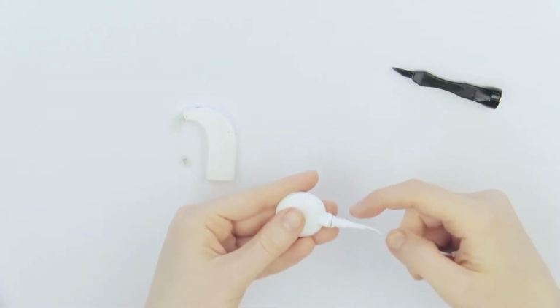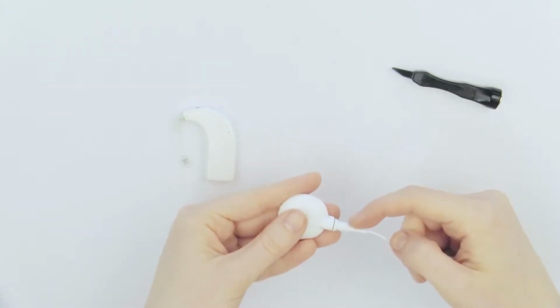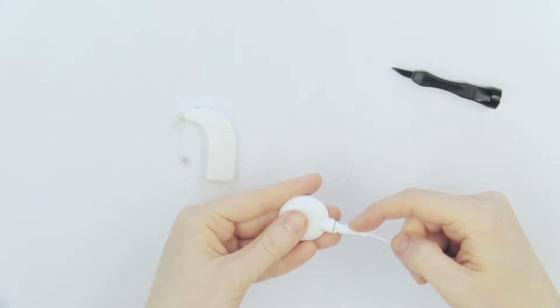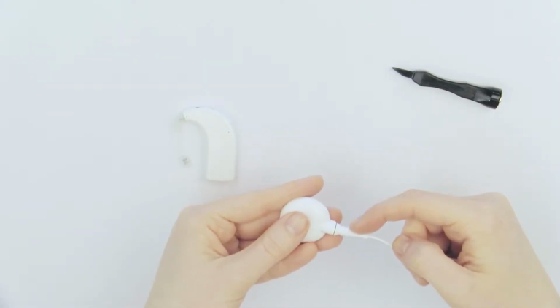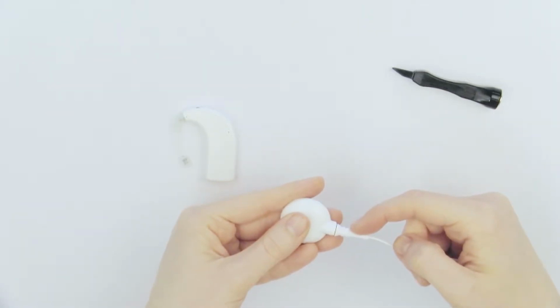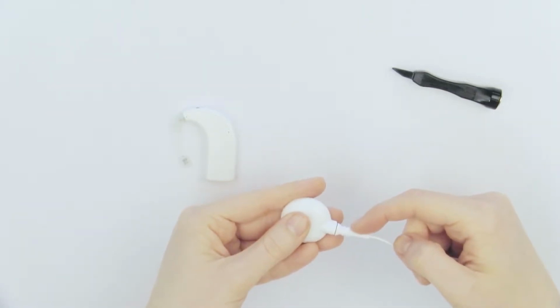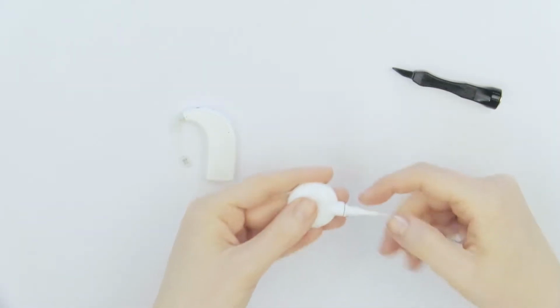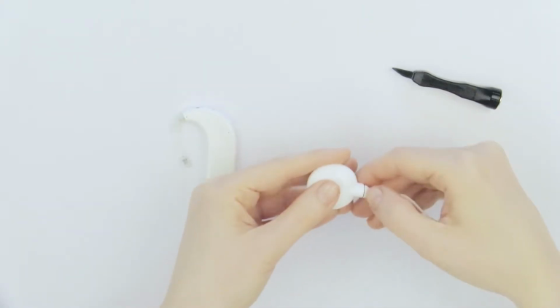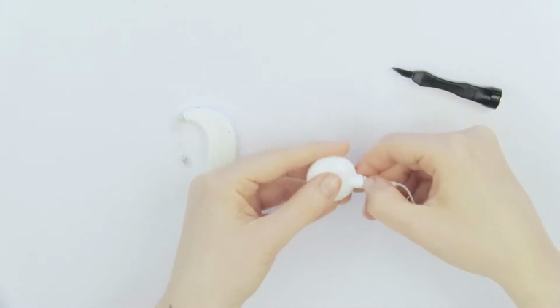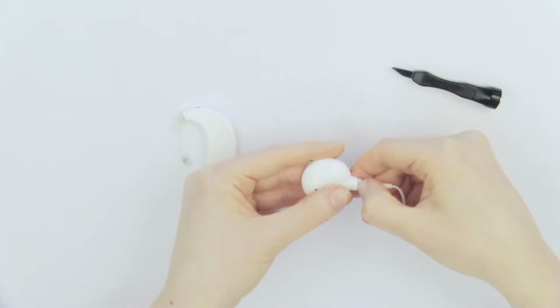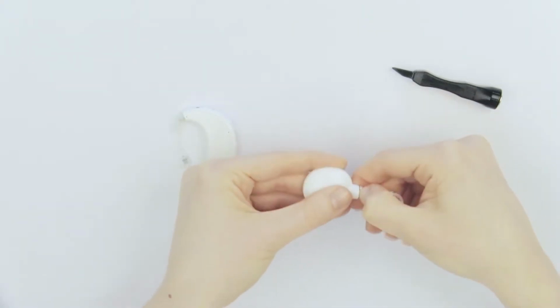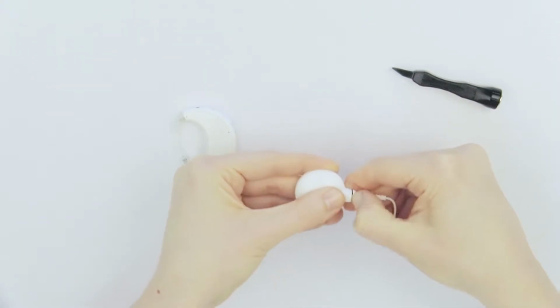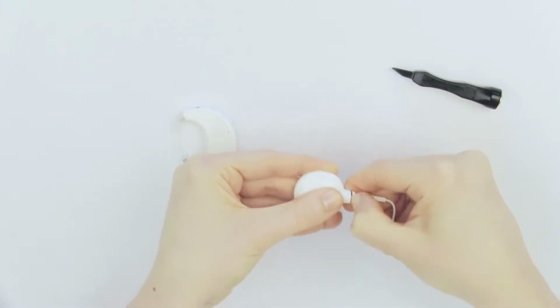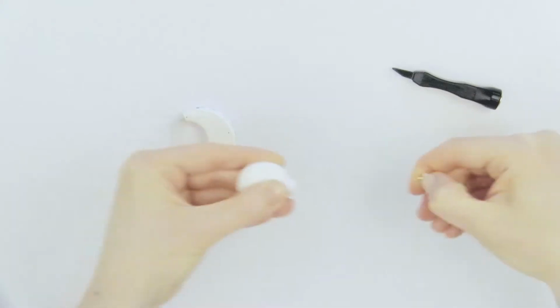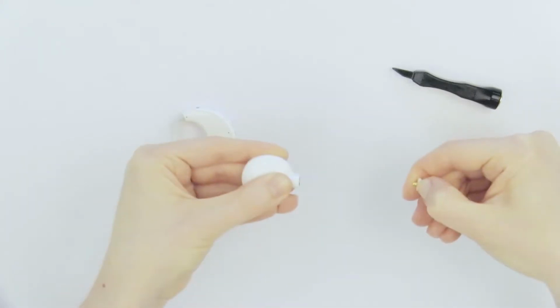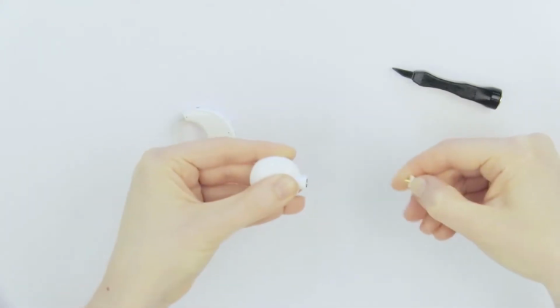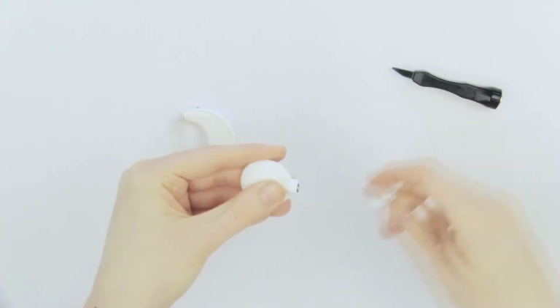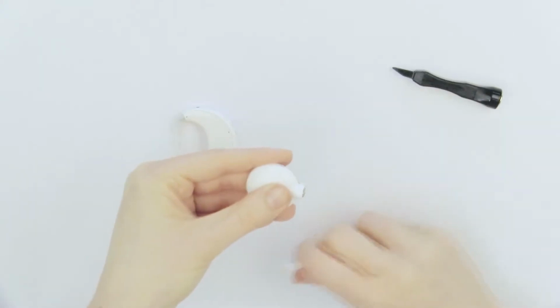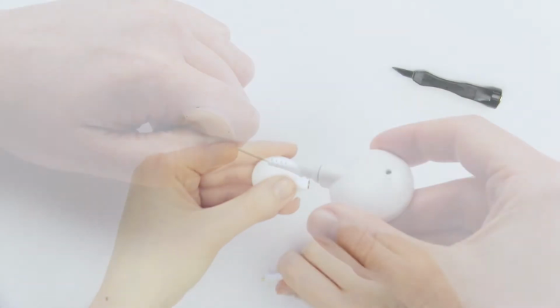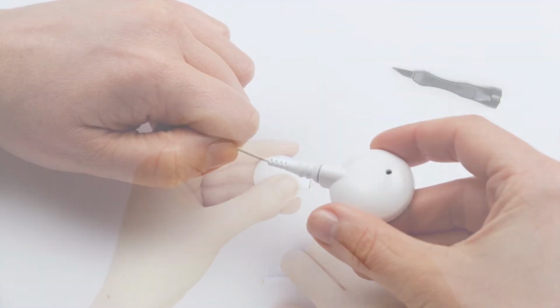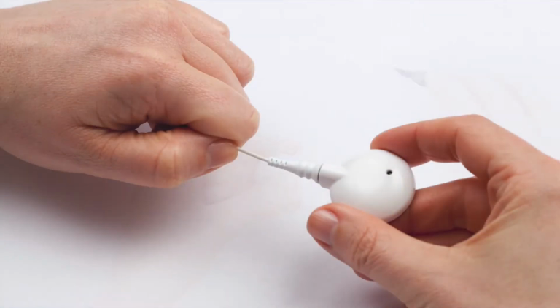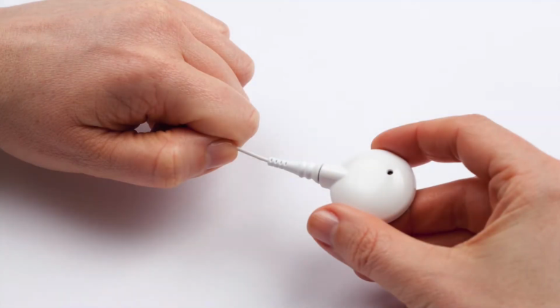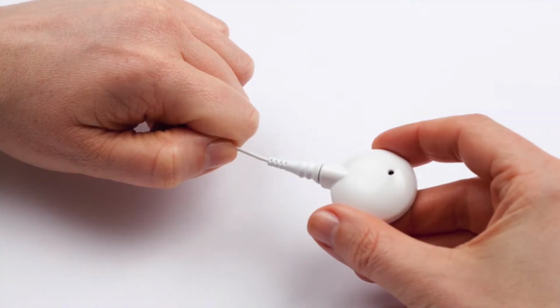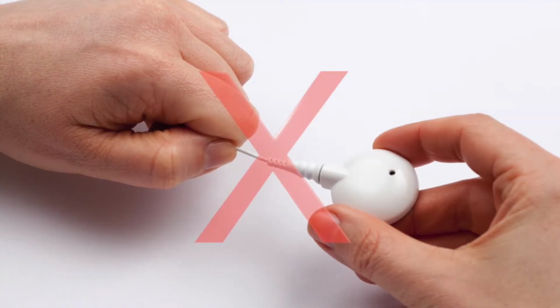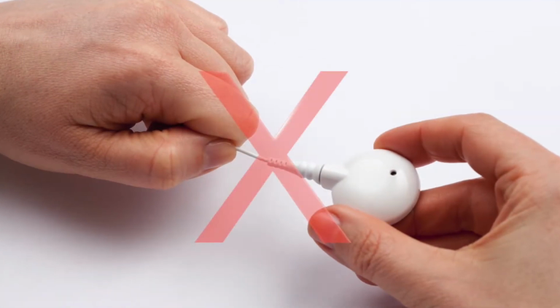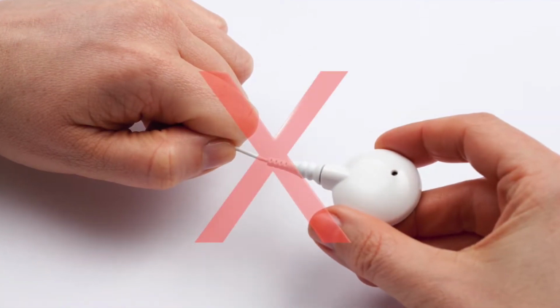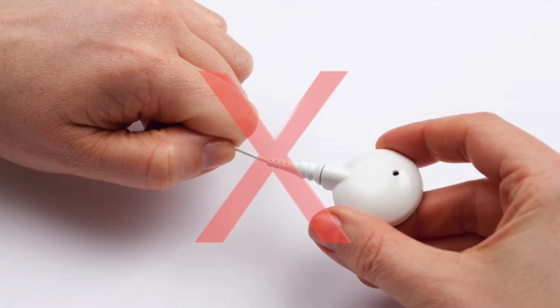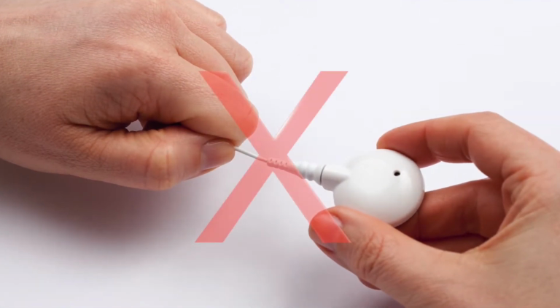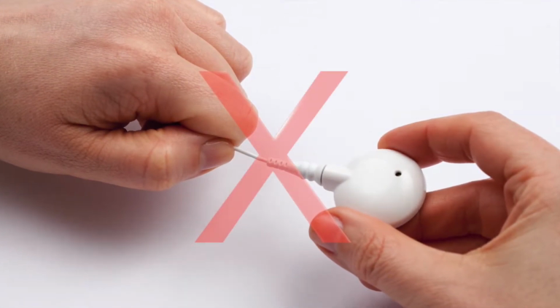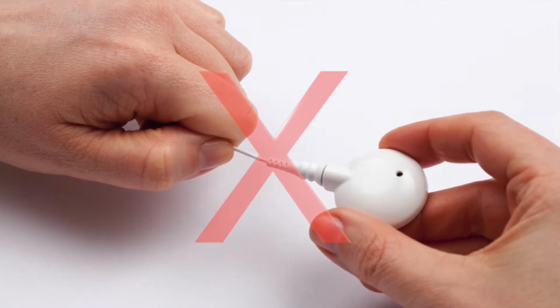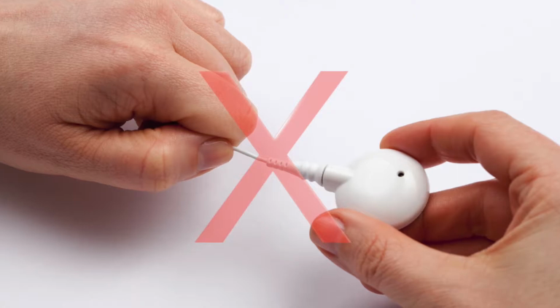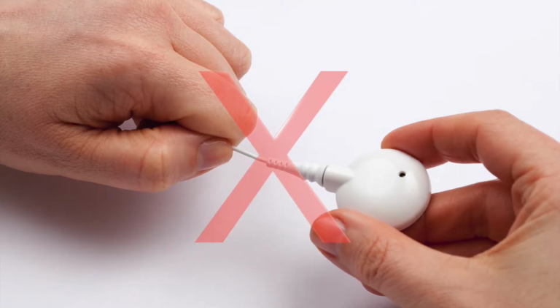Next, grip the strain relief on the other end of the cable. Pull the cable straight out of the headpiece. Do NOT remove the cable by pulling on the cable itself.